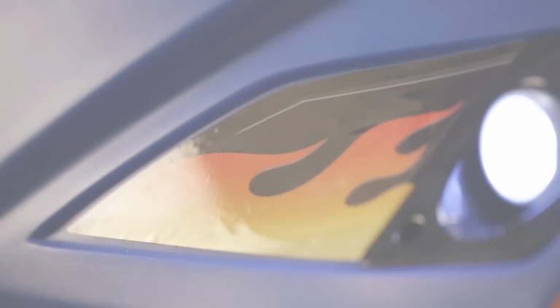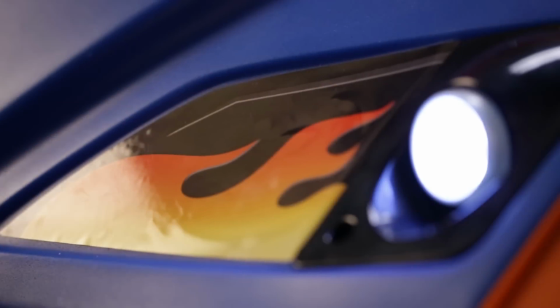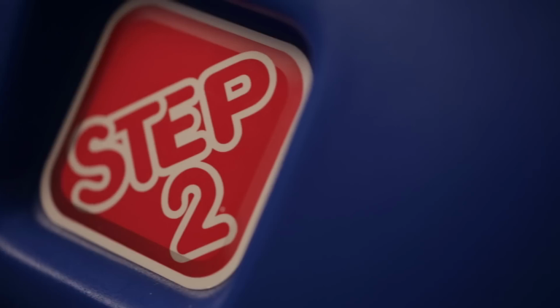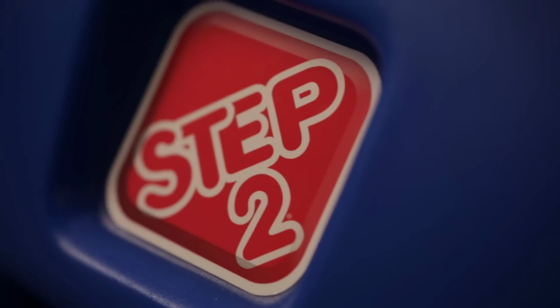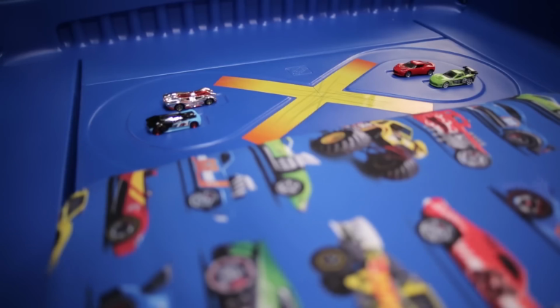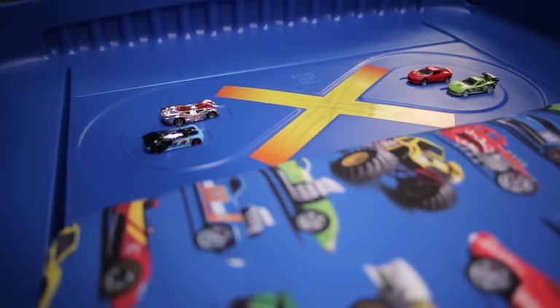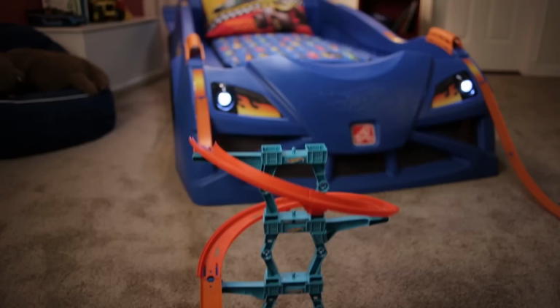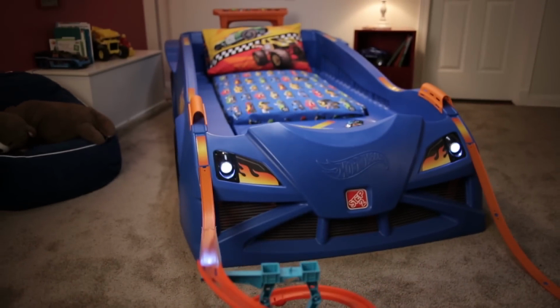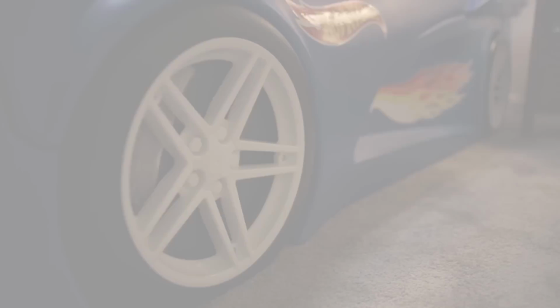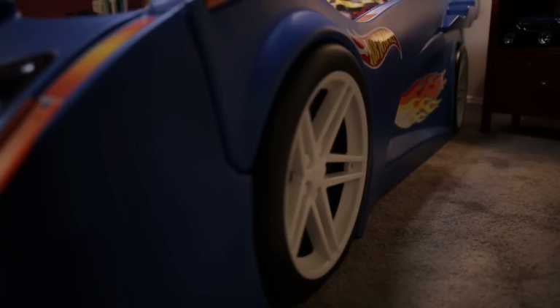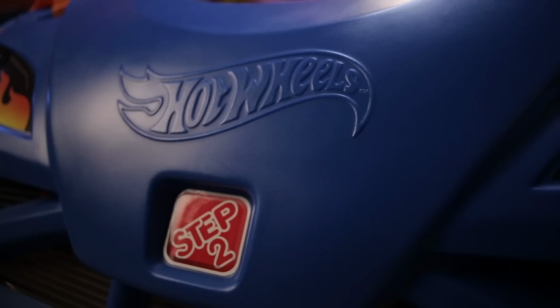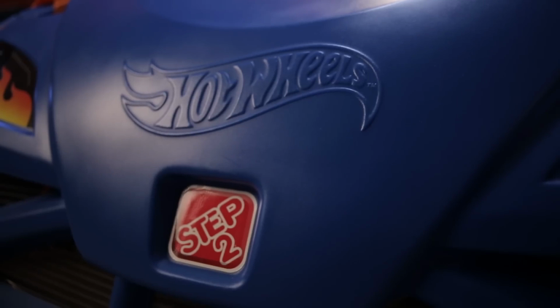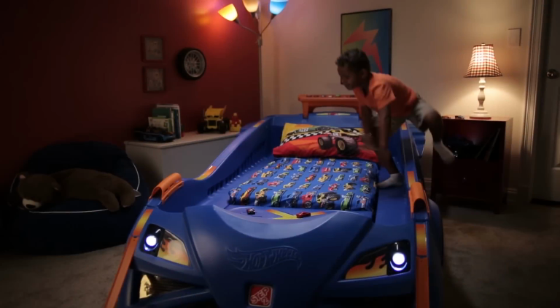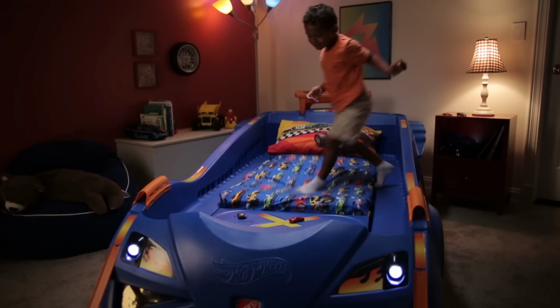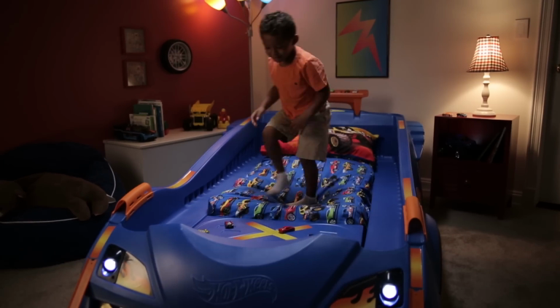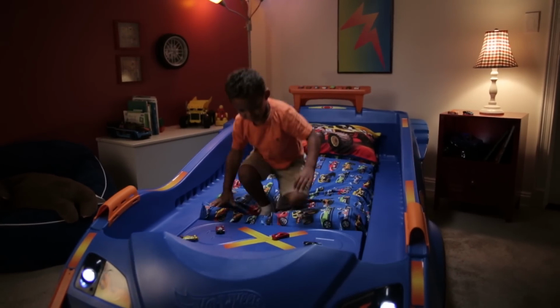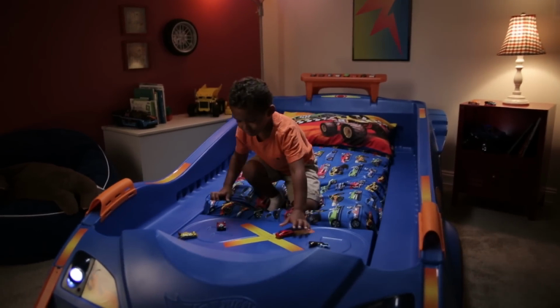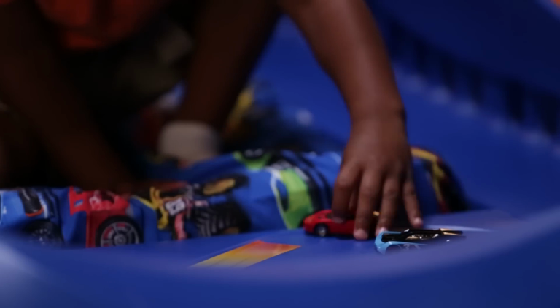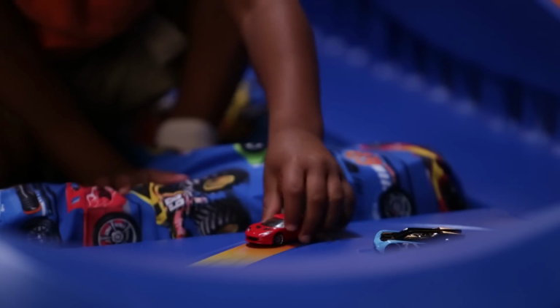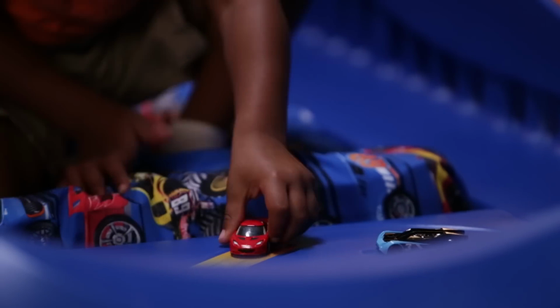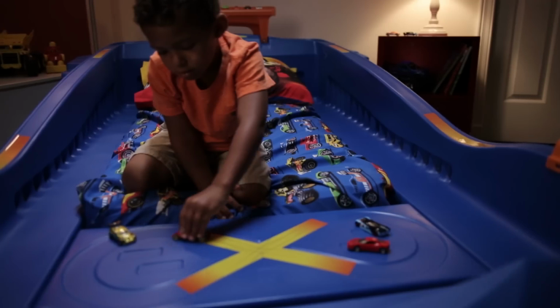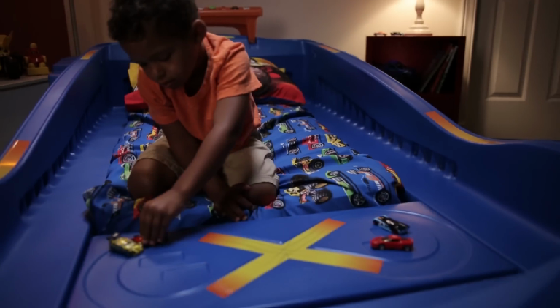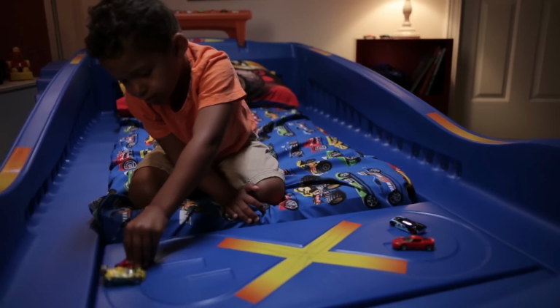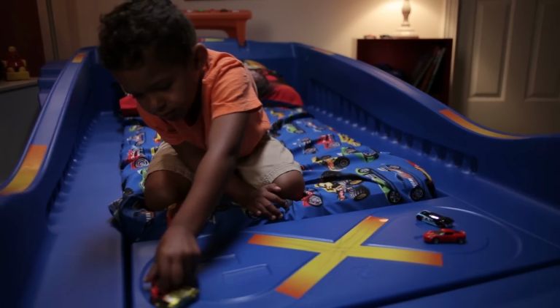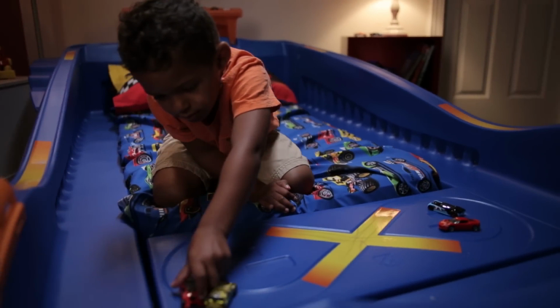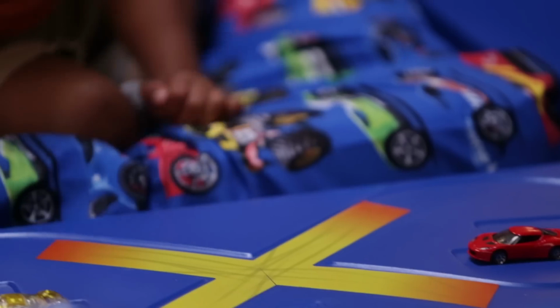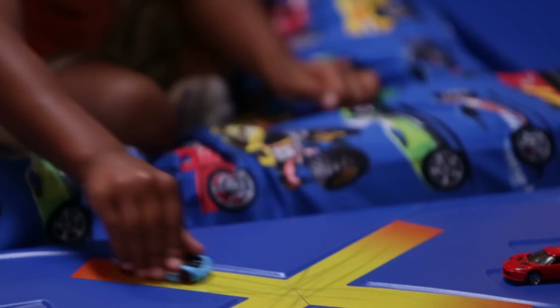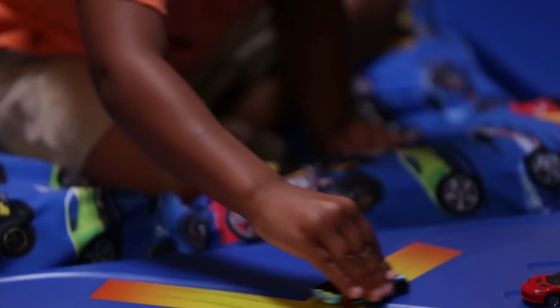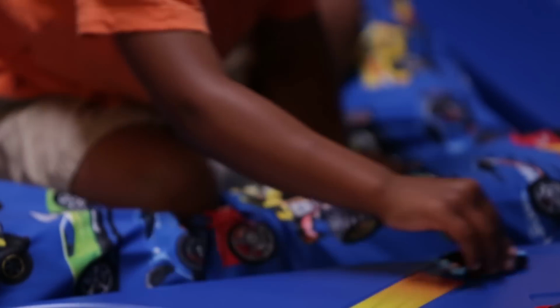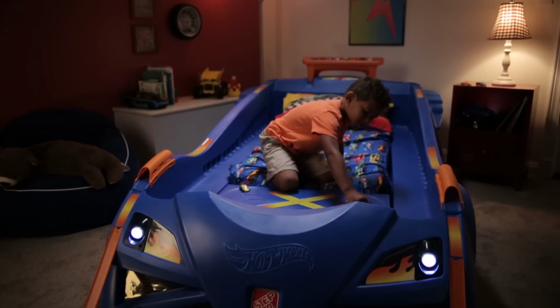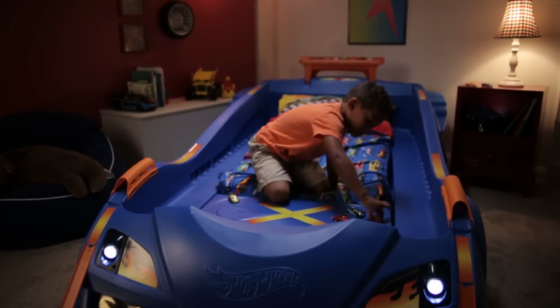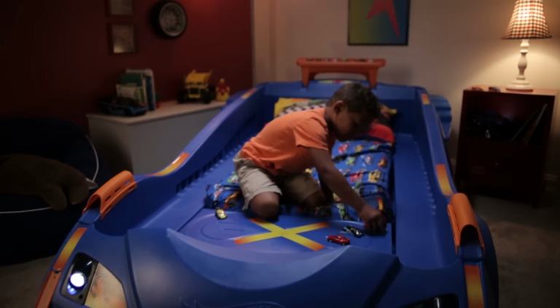Prepare for the final lap. It's almost bedtime. When the day is speeding towards the home stretch, Step 2's Hot Wheels Toddler to Twin Race Car Bed is ready for the checkered flag.